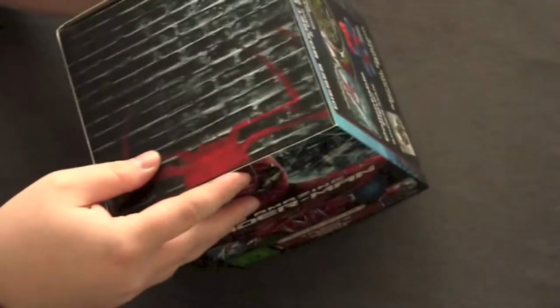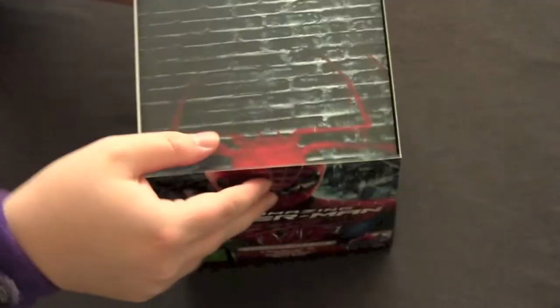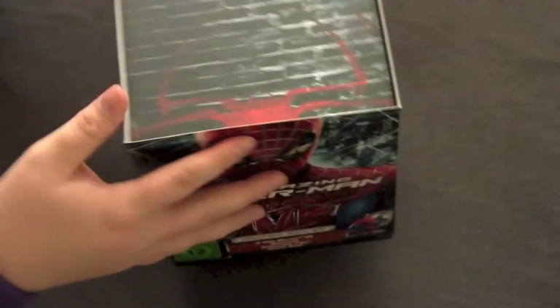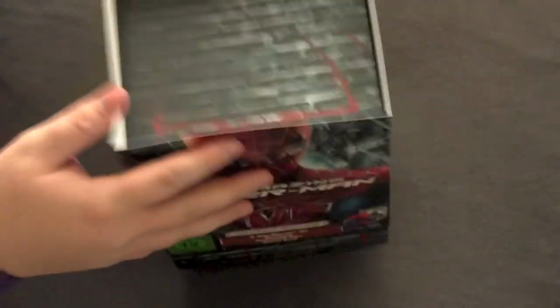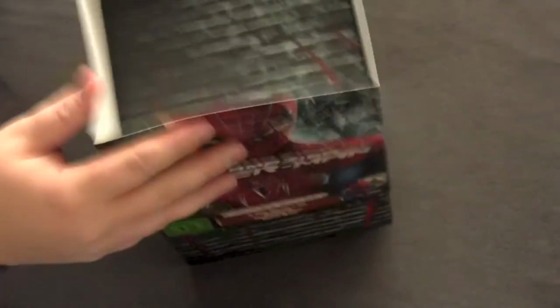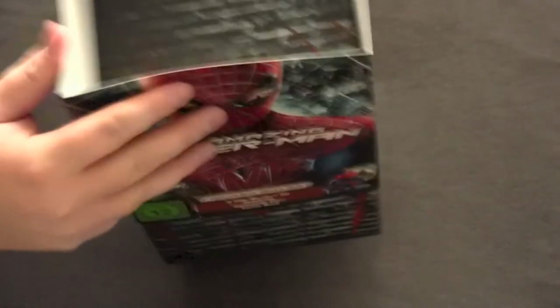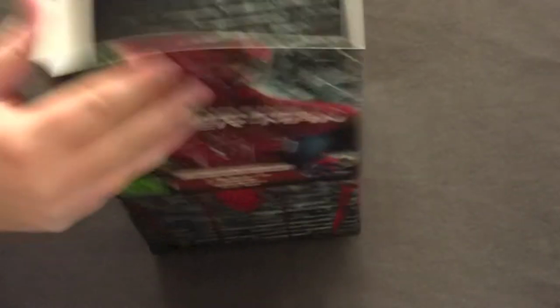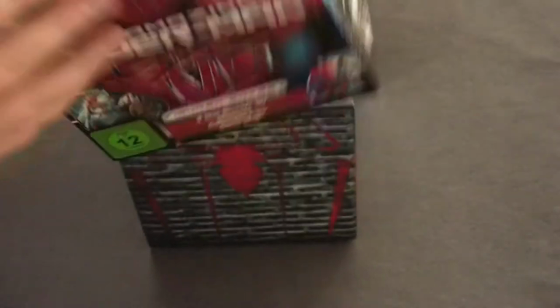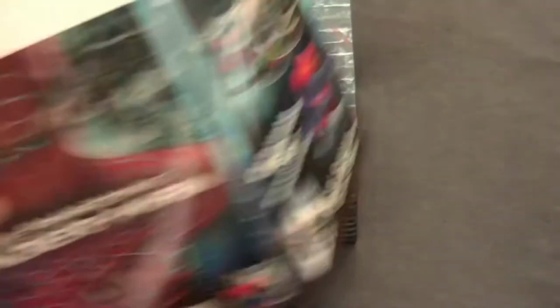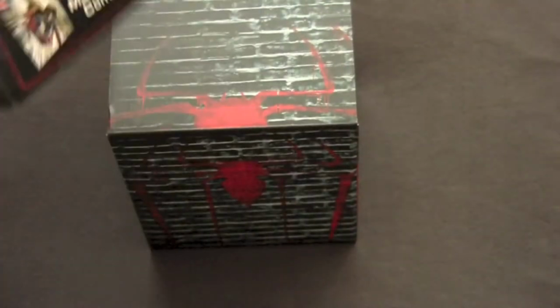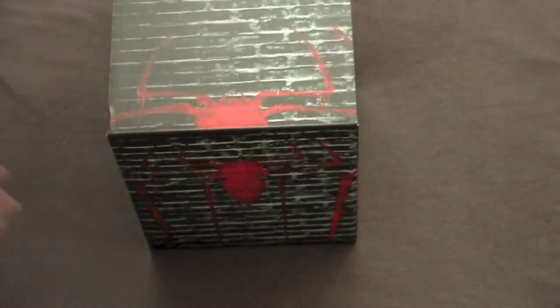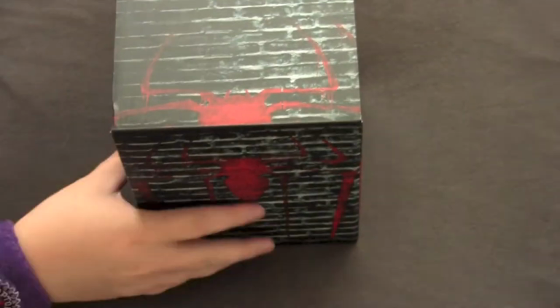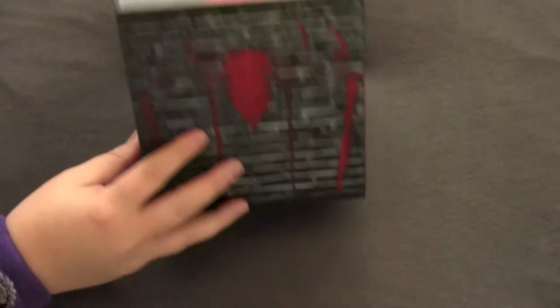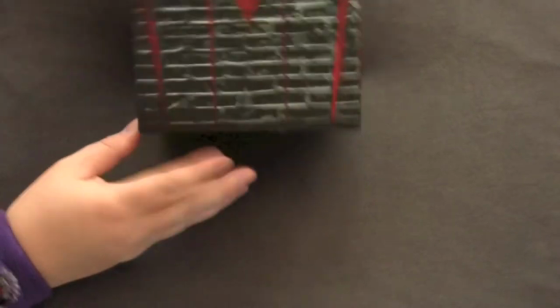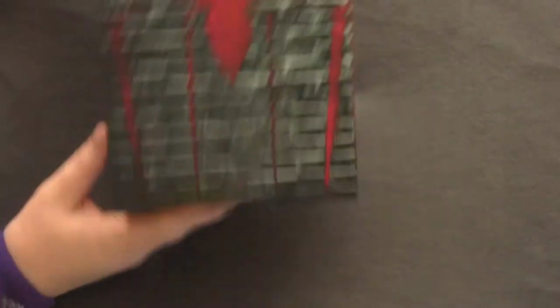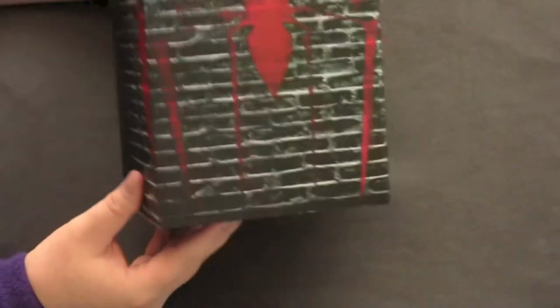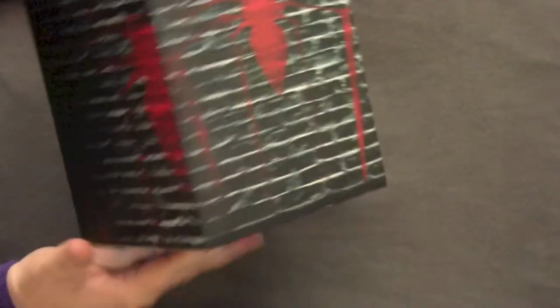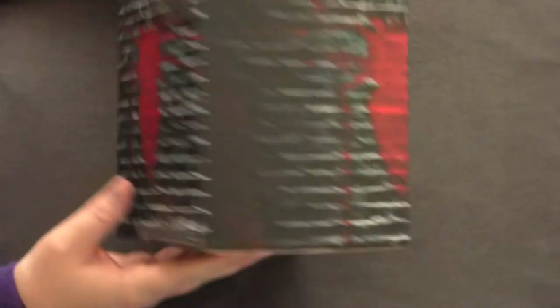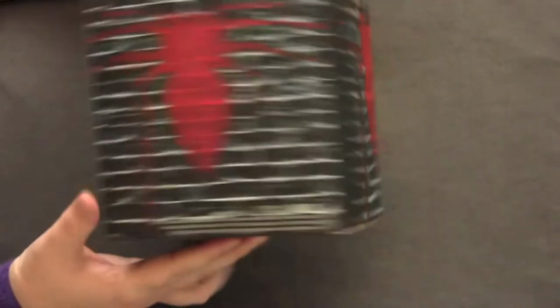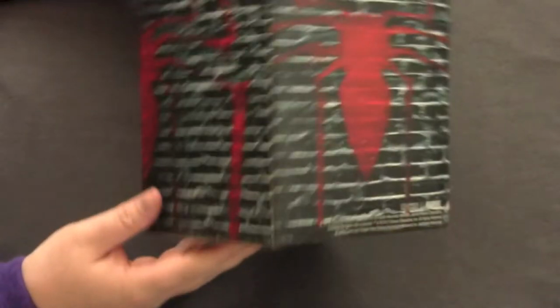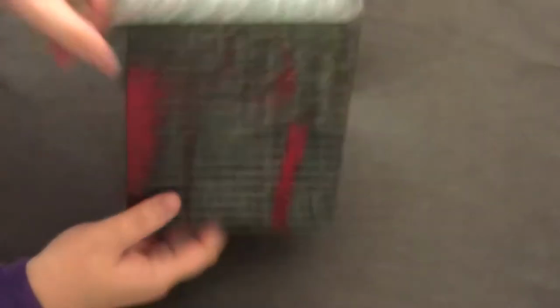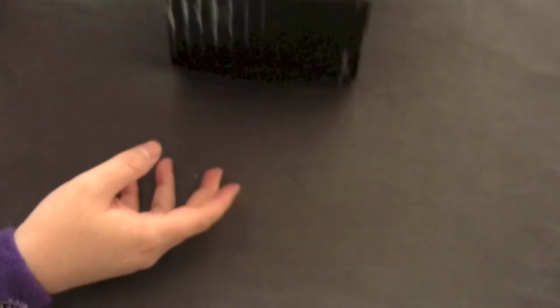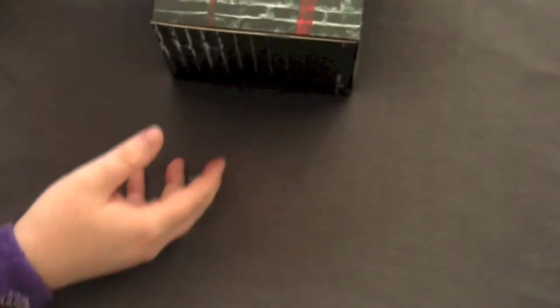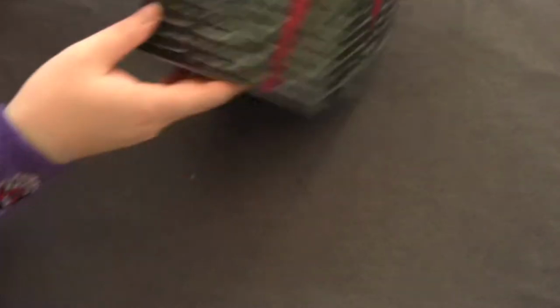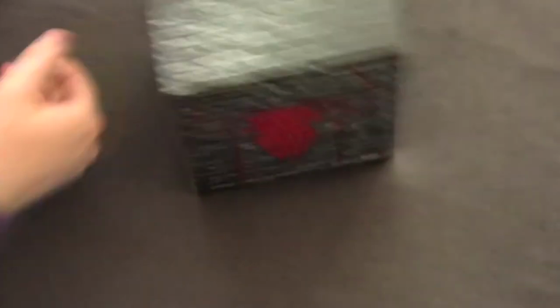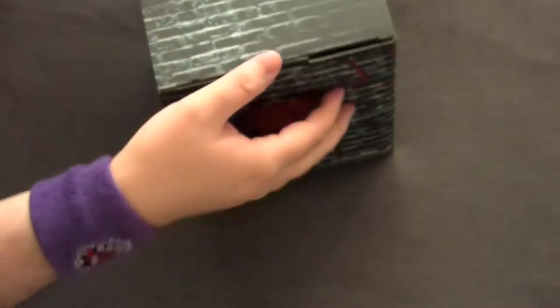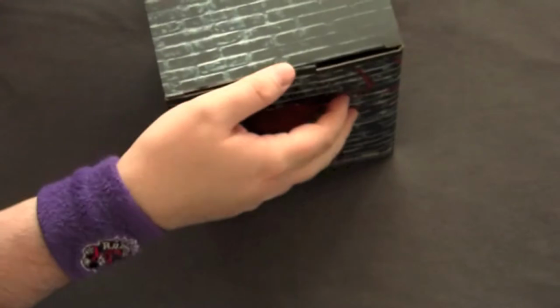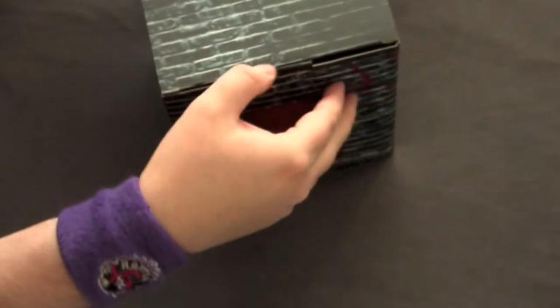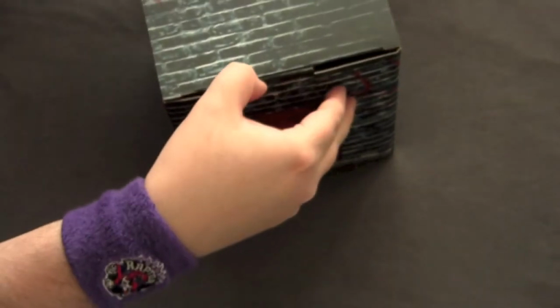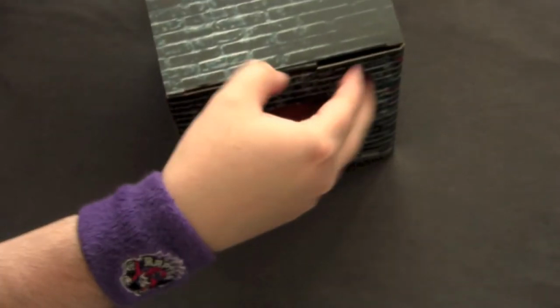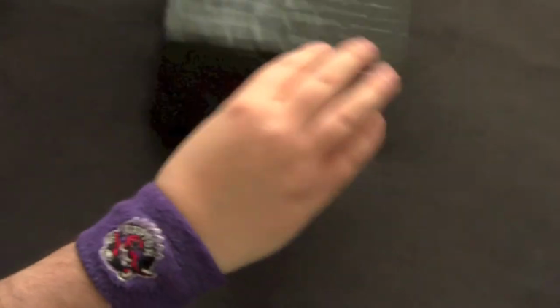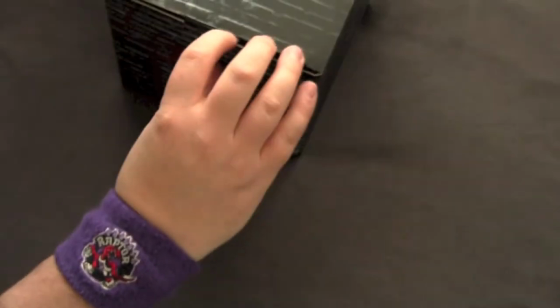Alright, here we go. Slide this off. Here we have the gift set inside. The fucking Toys R Us toy chest right here.